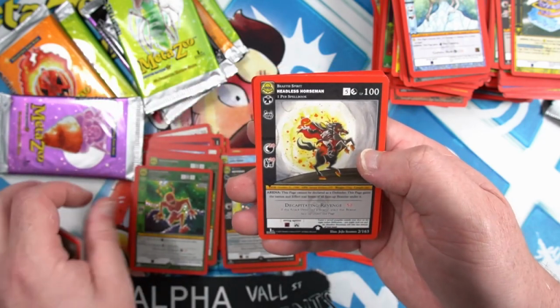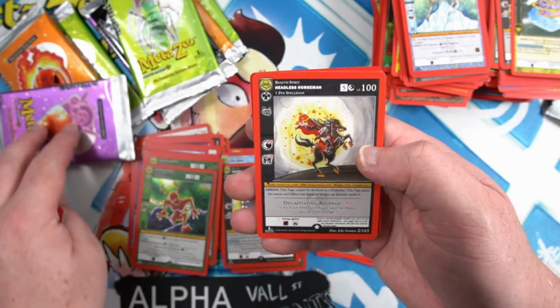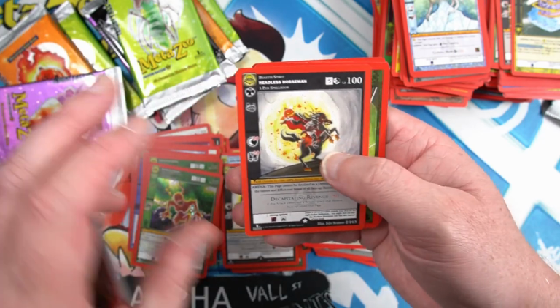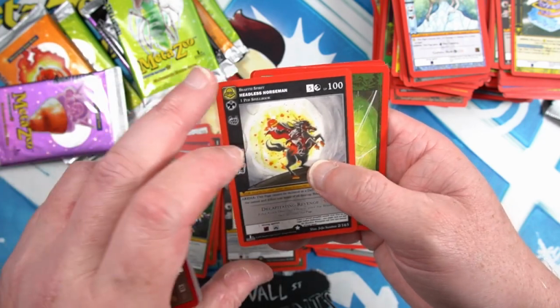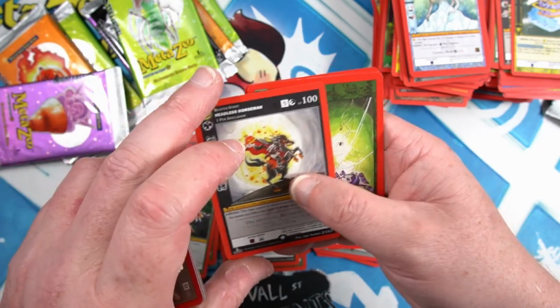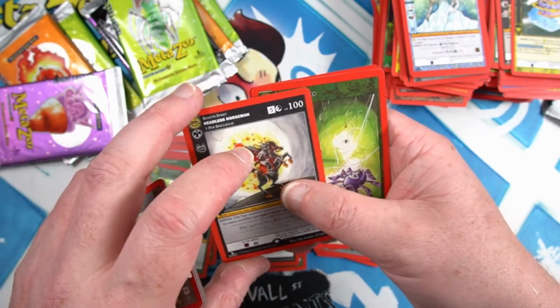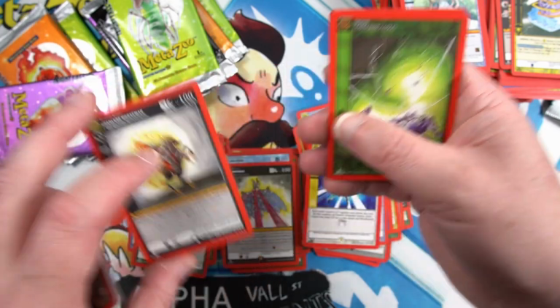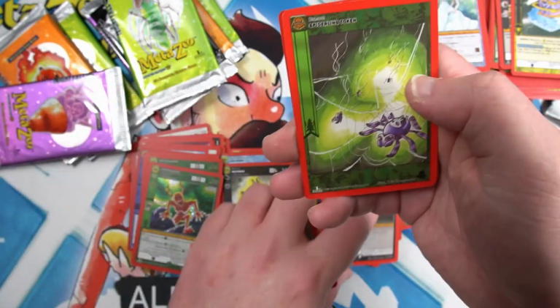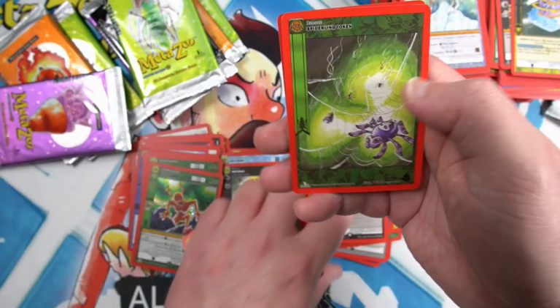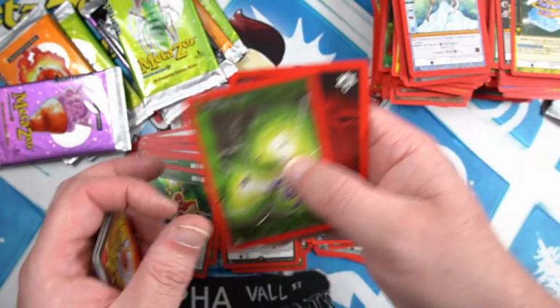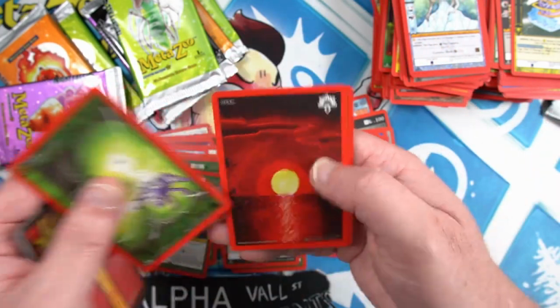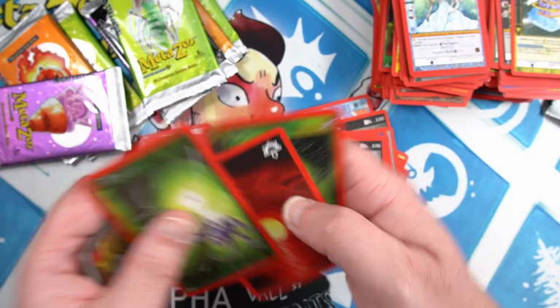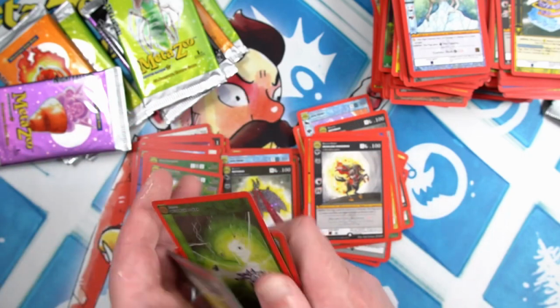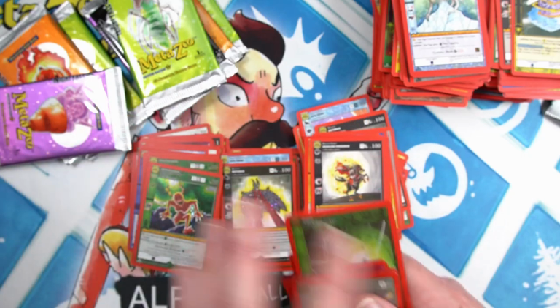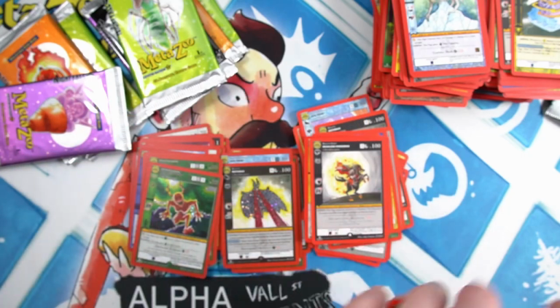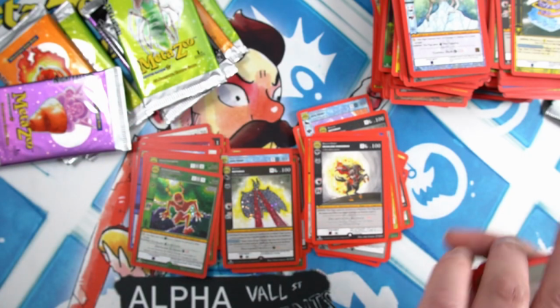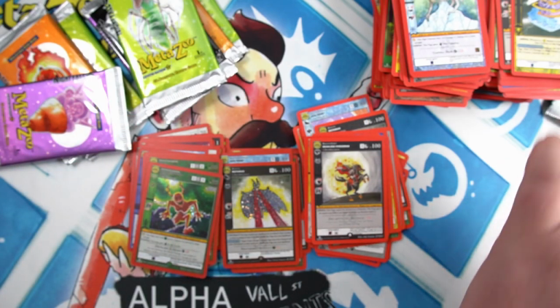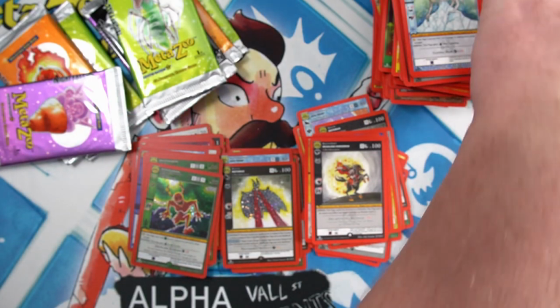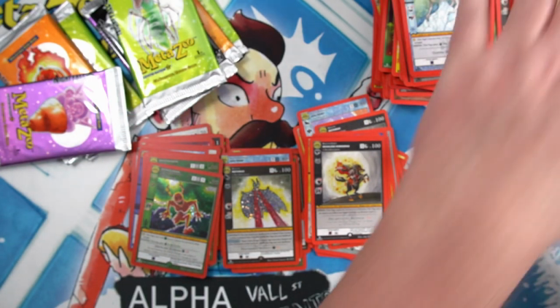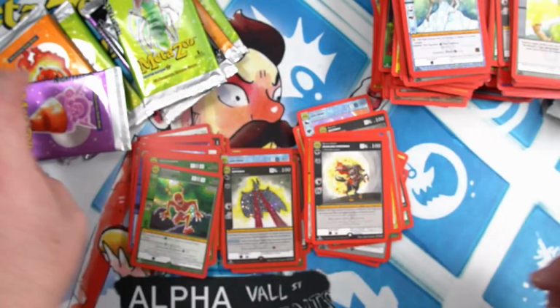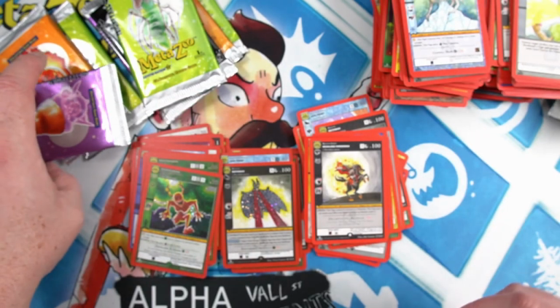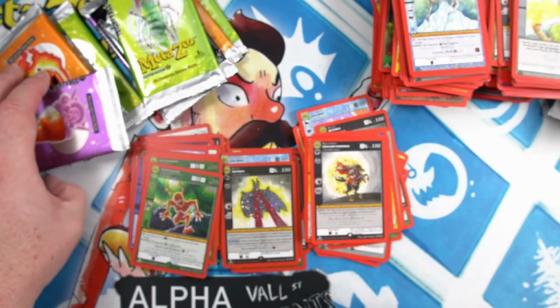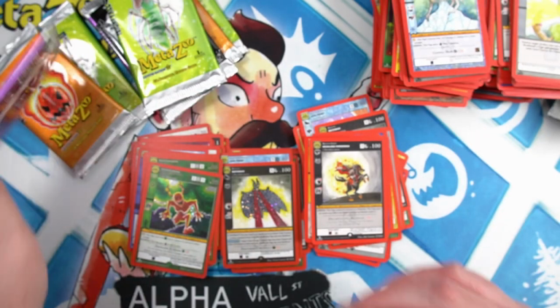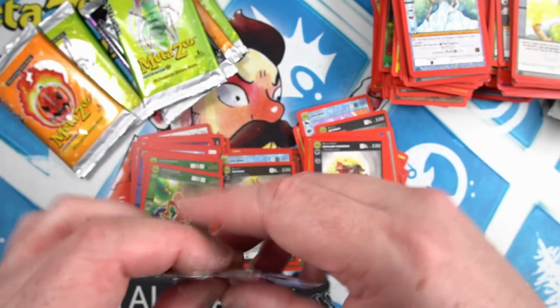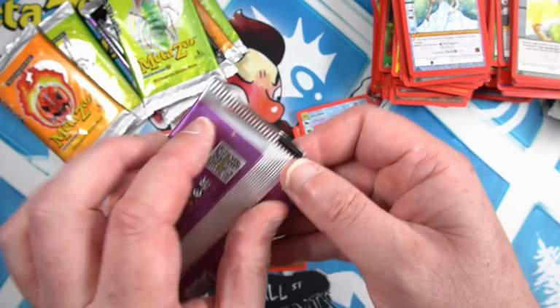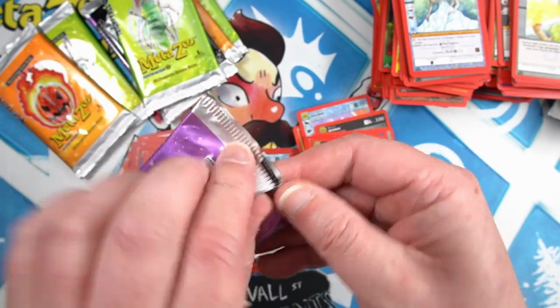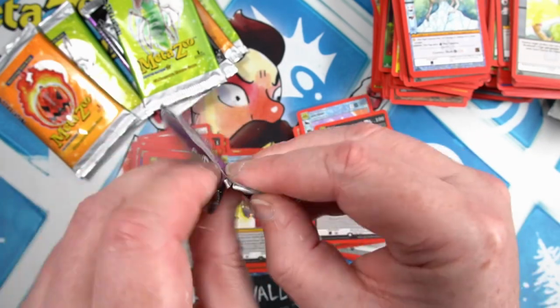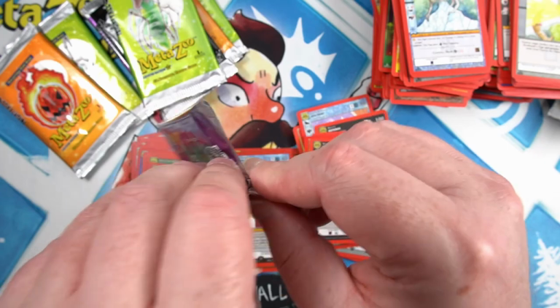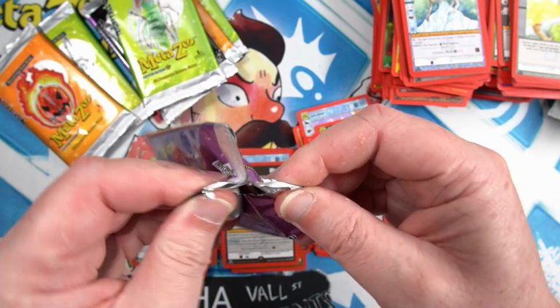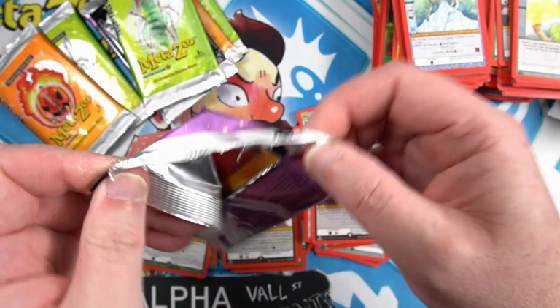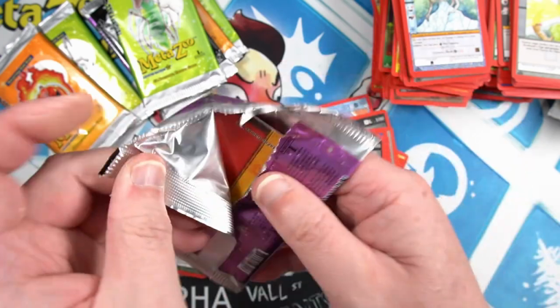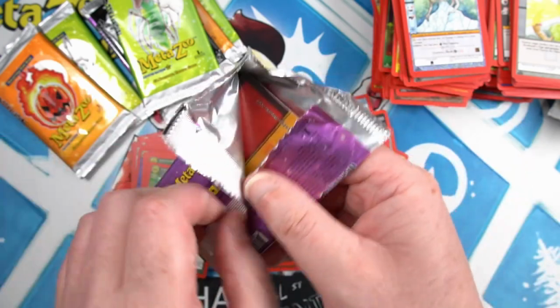And there's our Headless Horseman non-foil — I was just asking for that a second ago. I was asking for an Old Scratch — now can I have an Old Scratch?